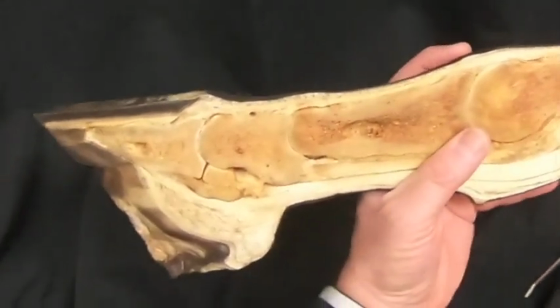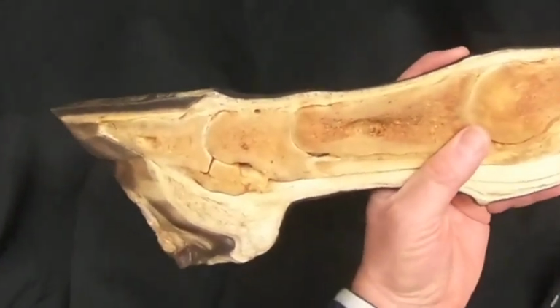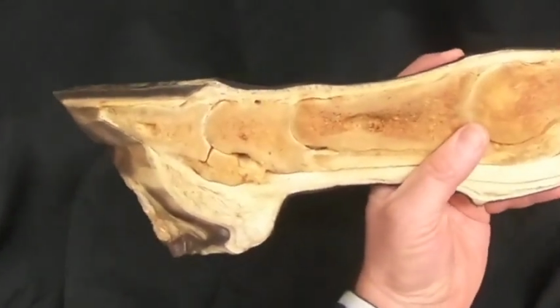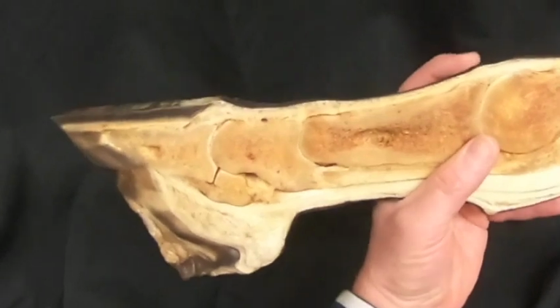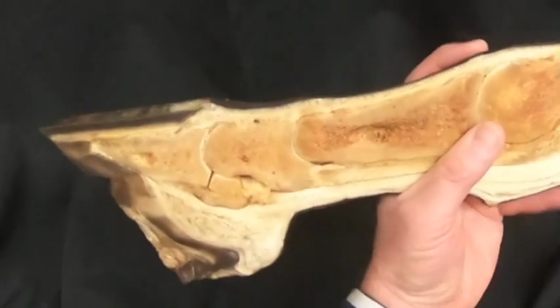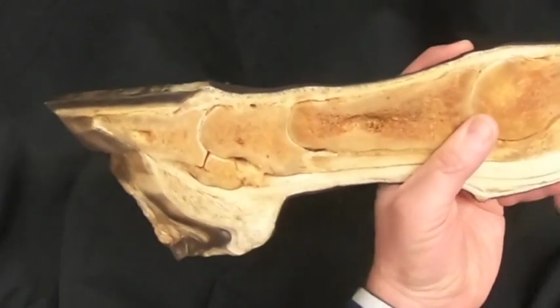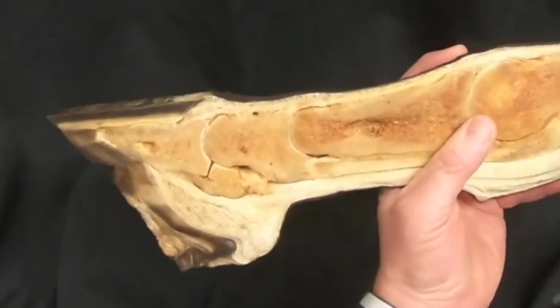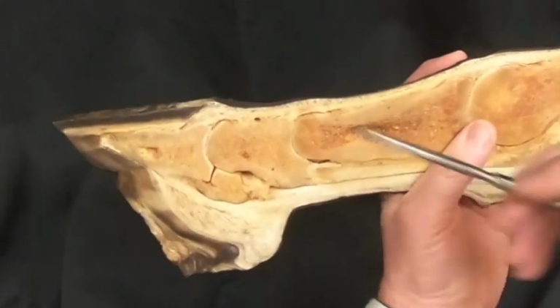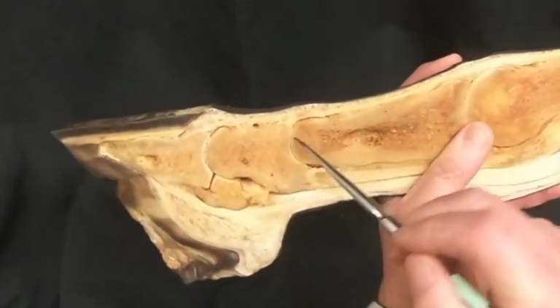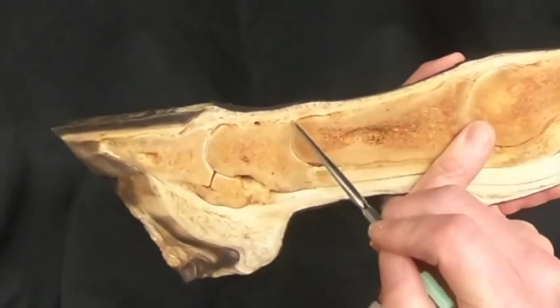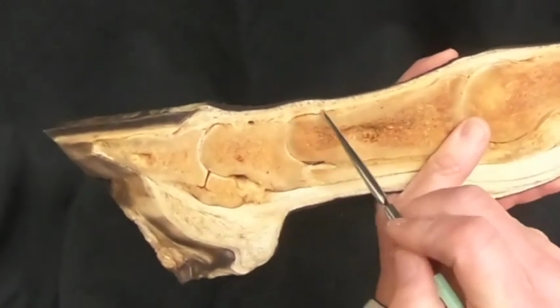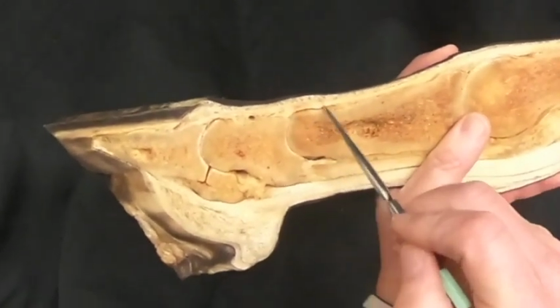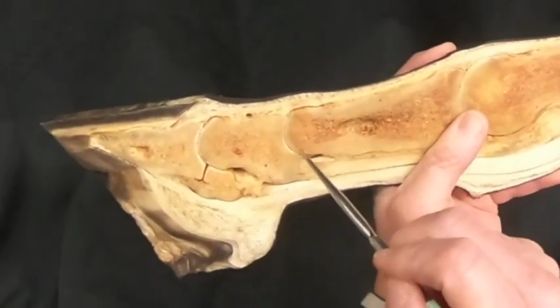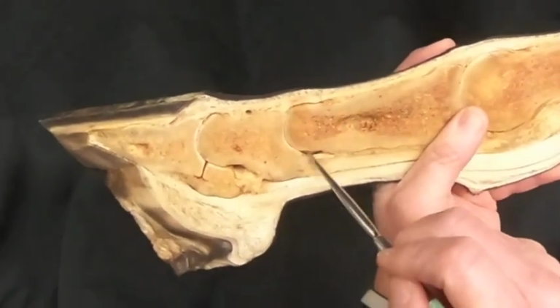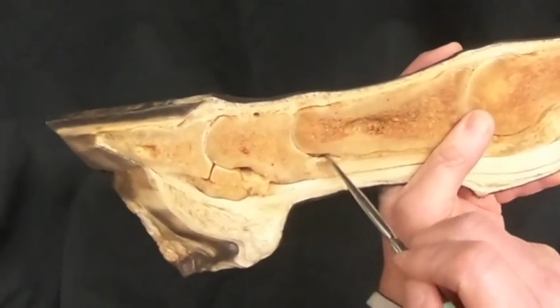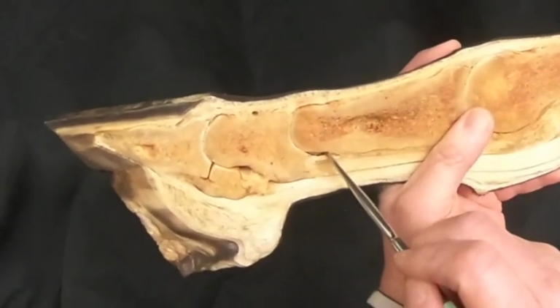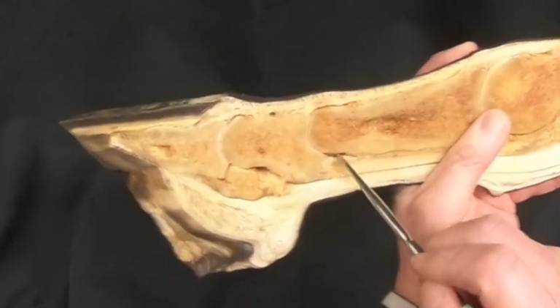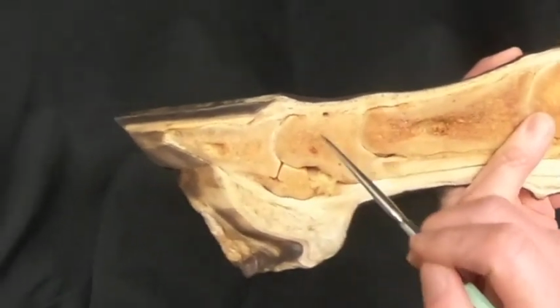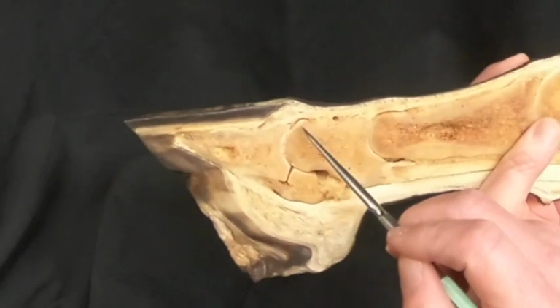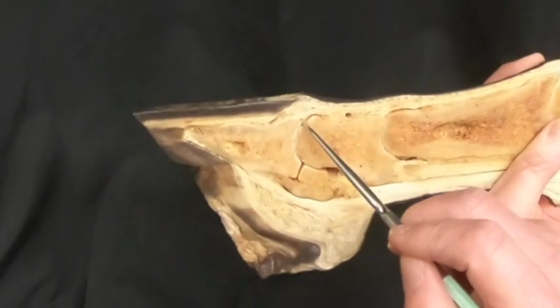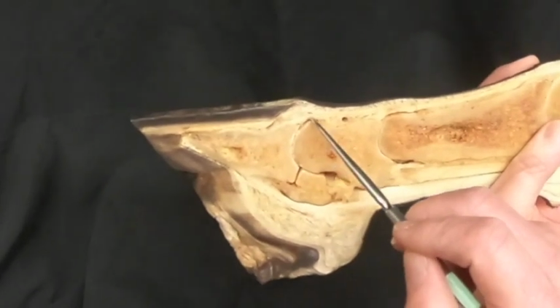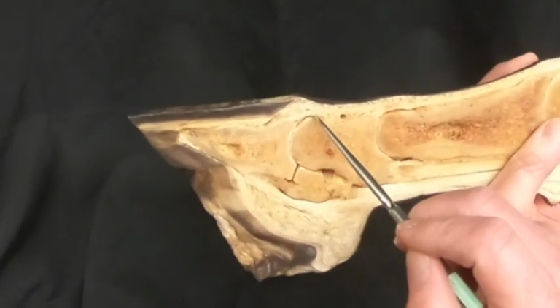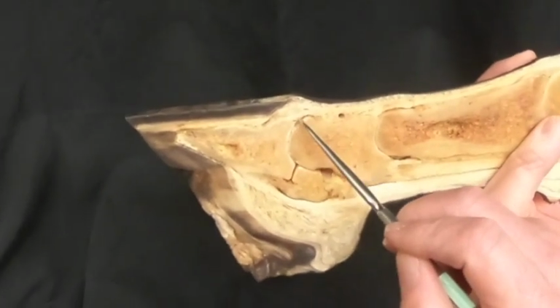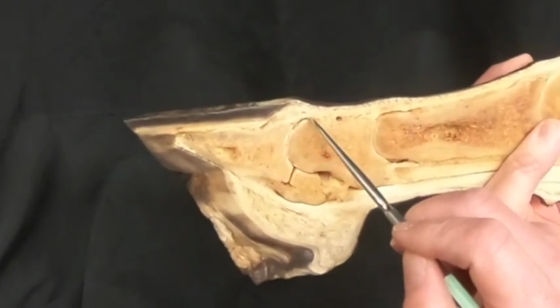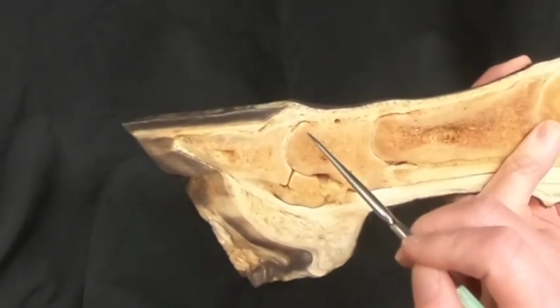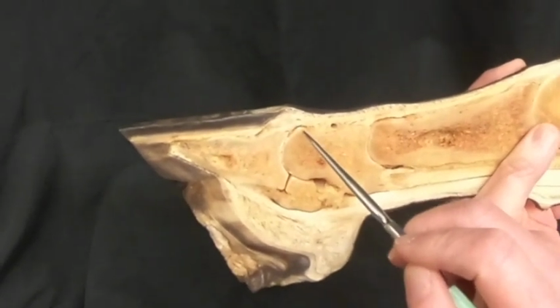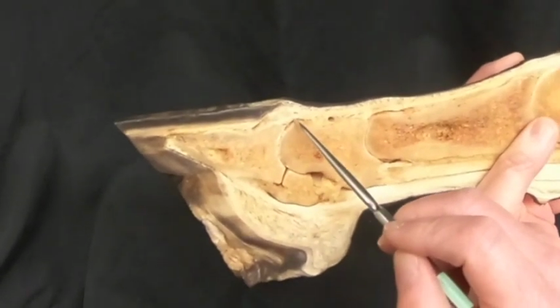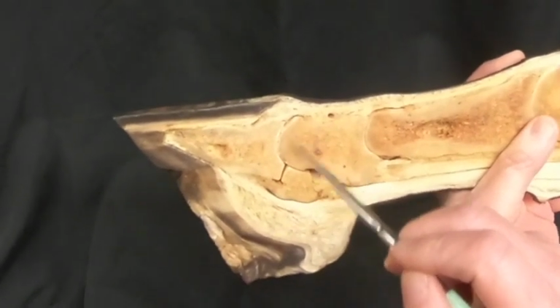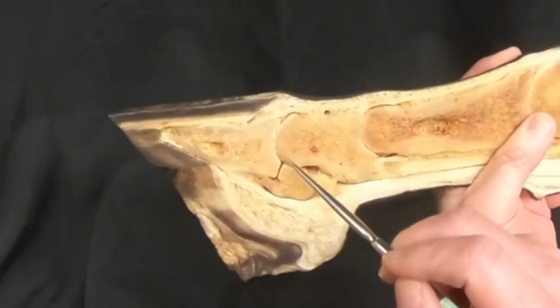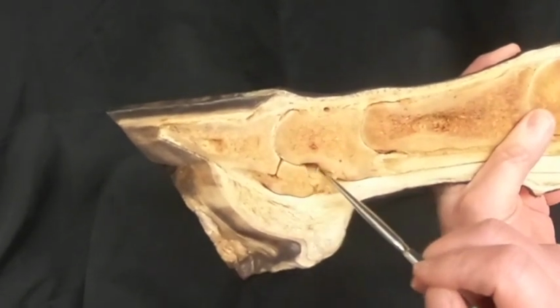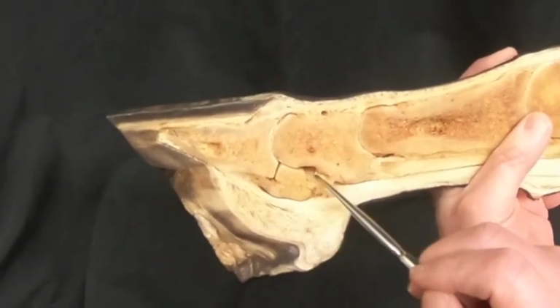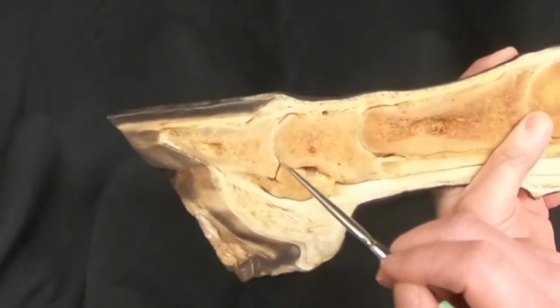We also see at the pastern joint a dorsal and a palmar pouch, and then also at the coffin joint a dorsal and a palmar pouch.